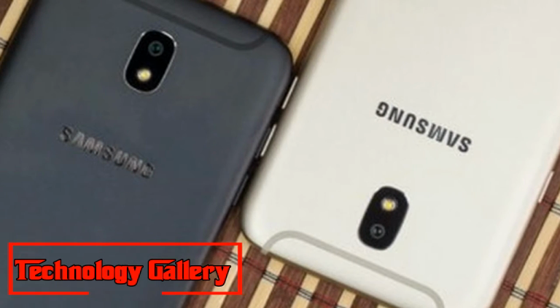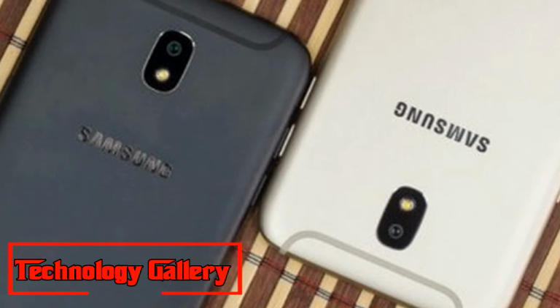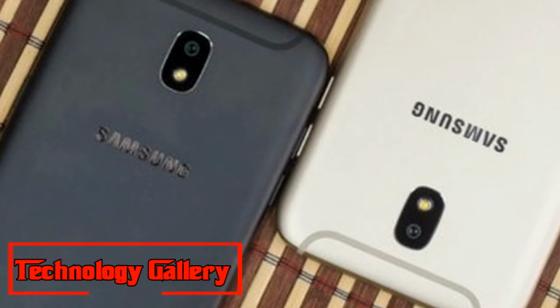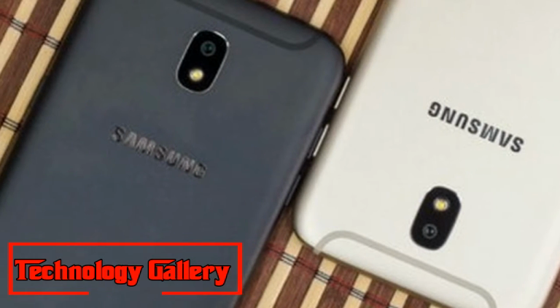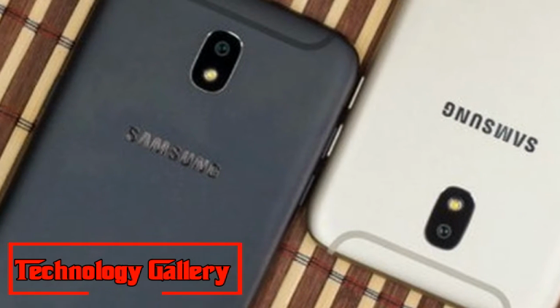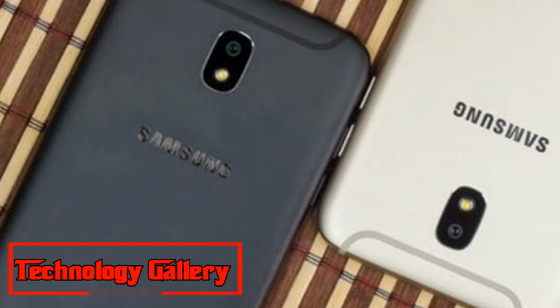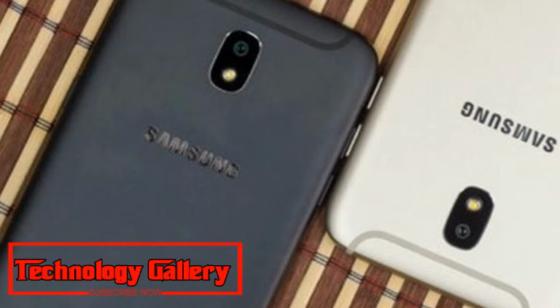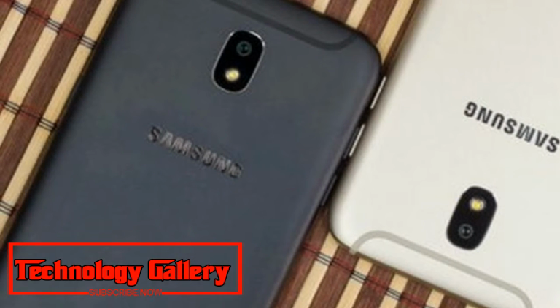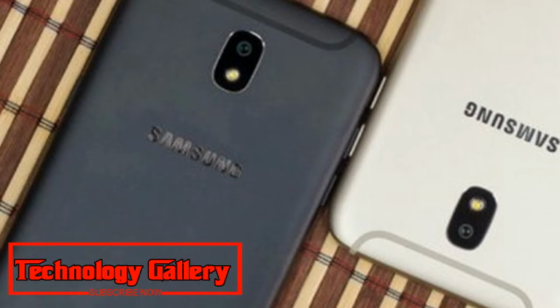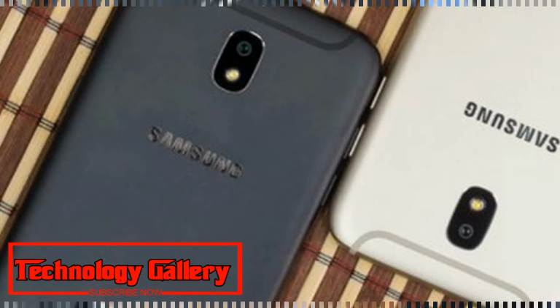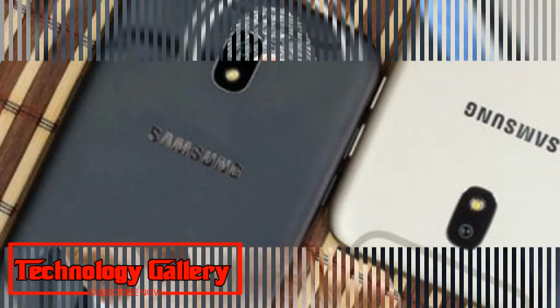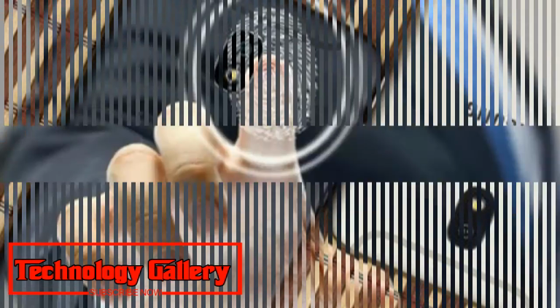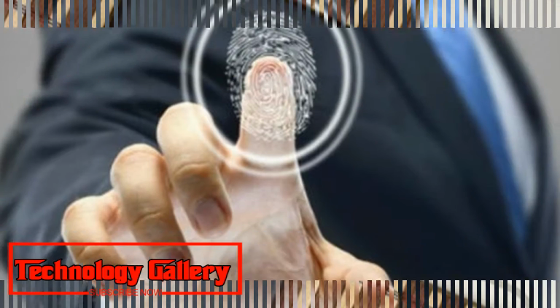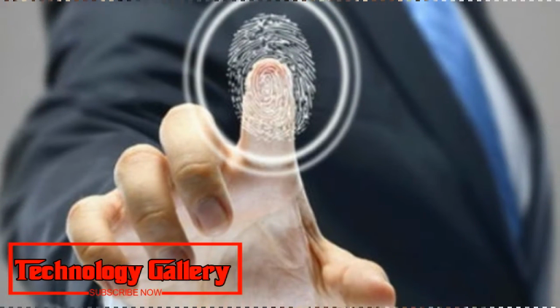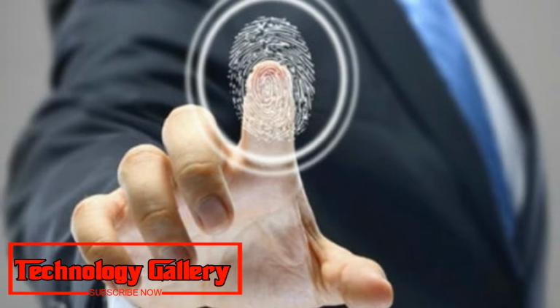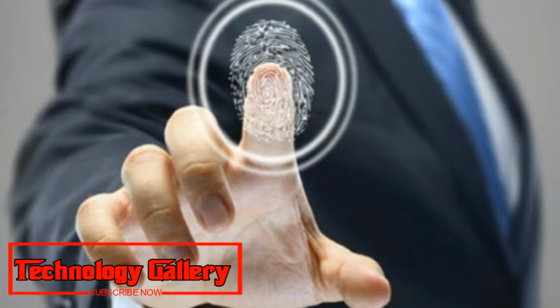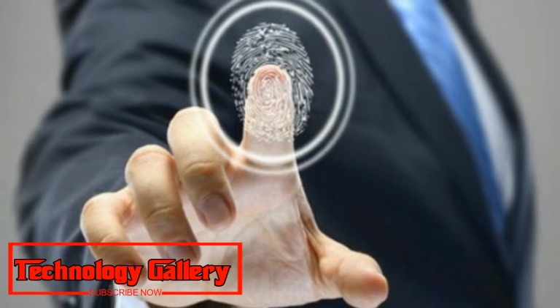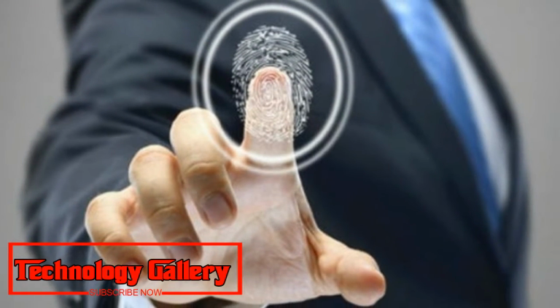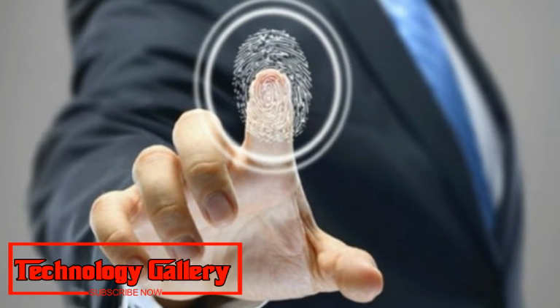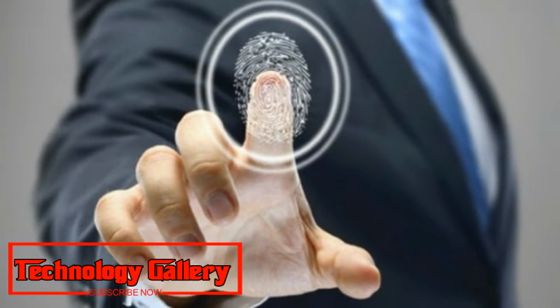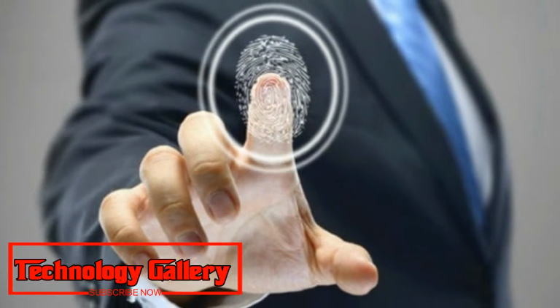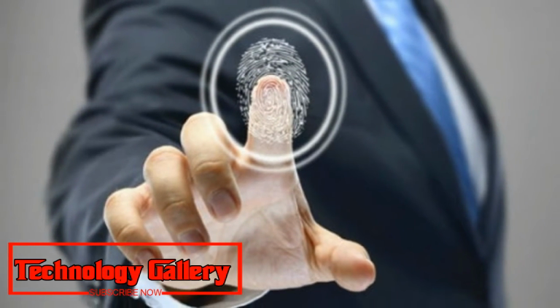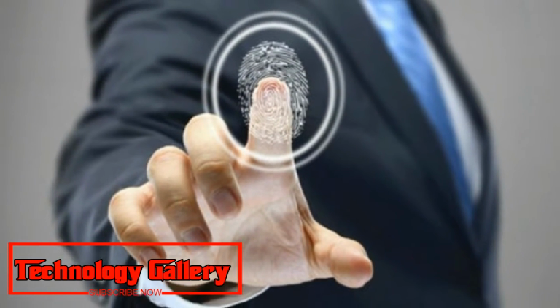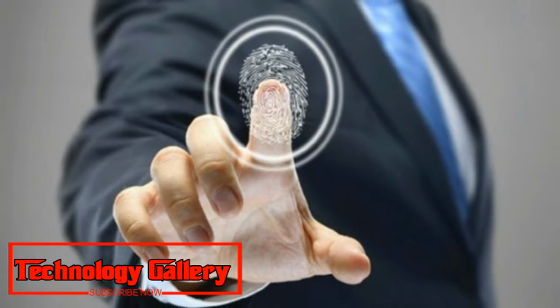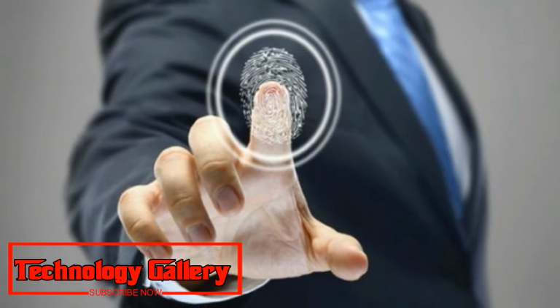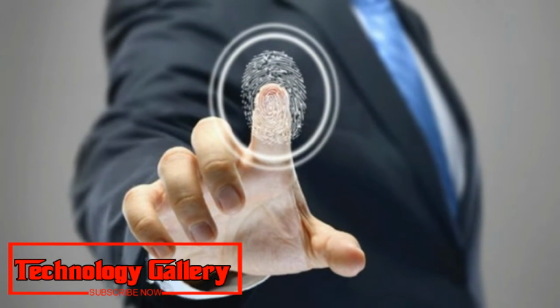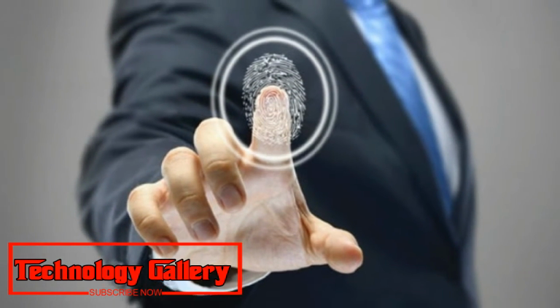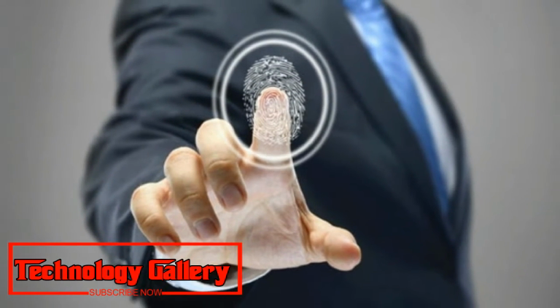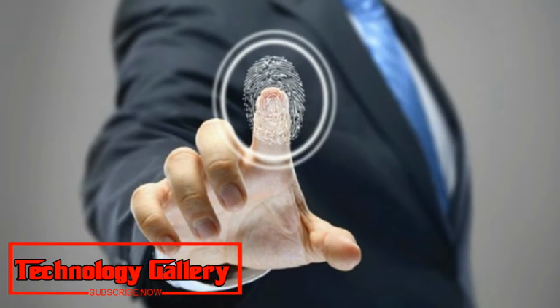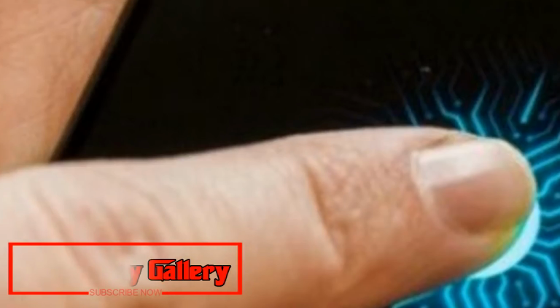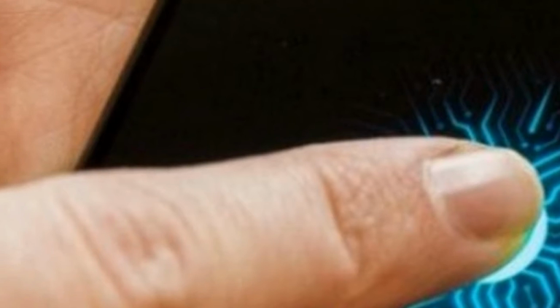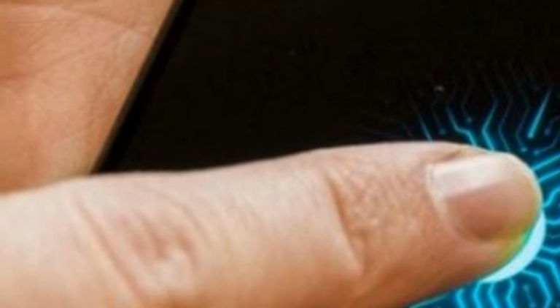The four color options are black, blue, red, and pink. The telephone's name is yet to be affirmed, however most holes accompany the Samsung Galaxy P30 moniker.